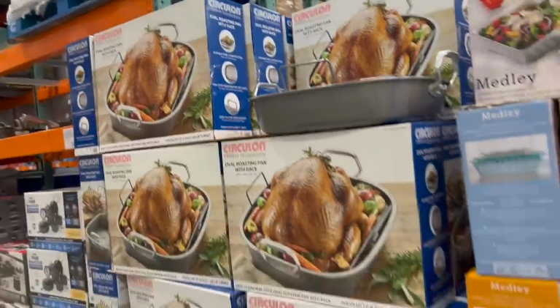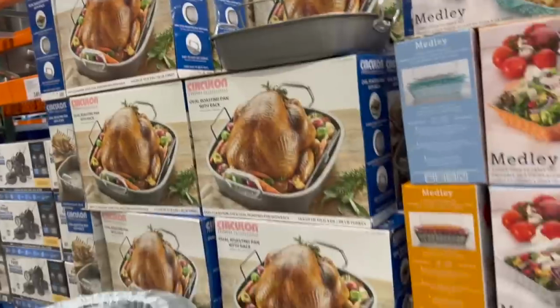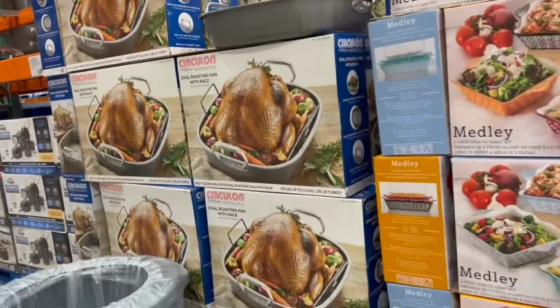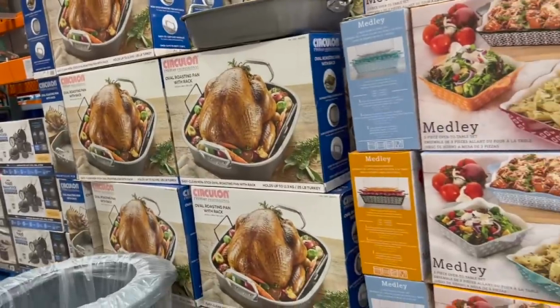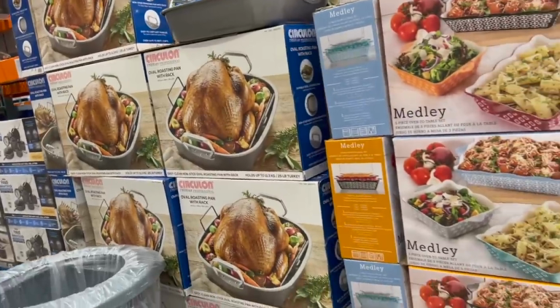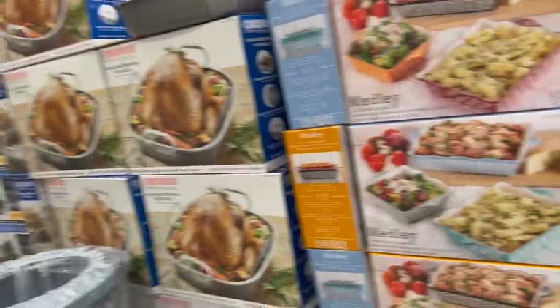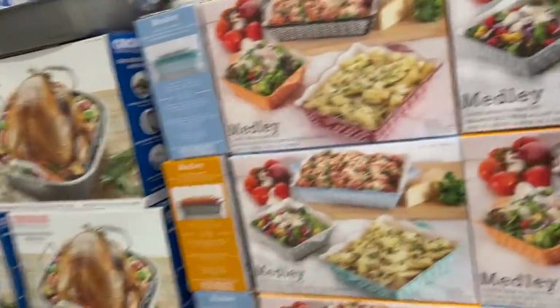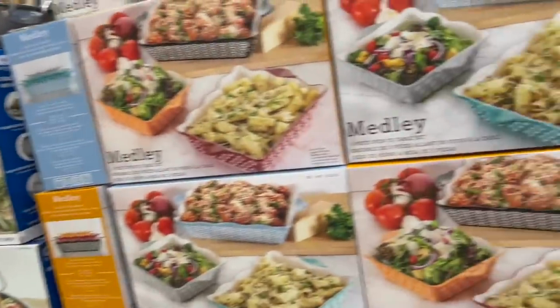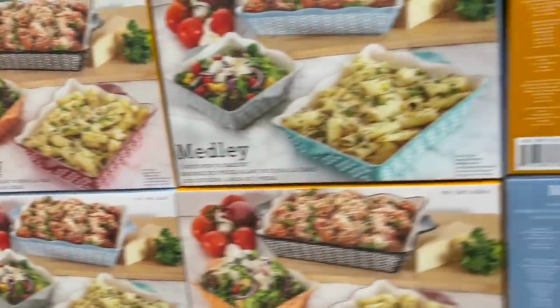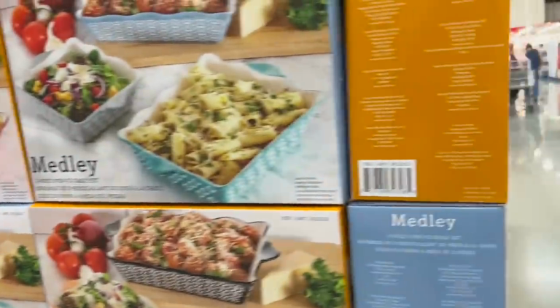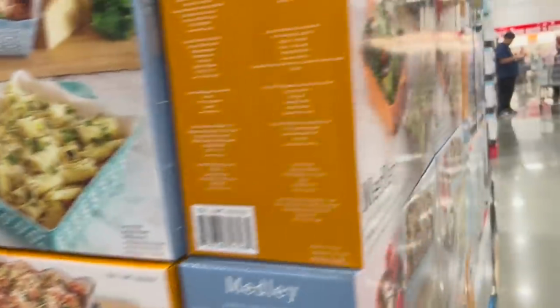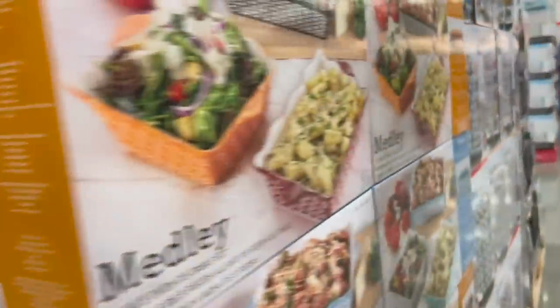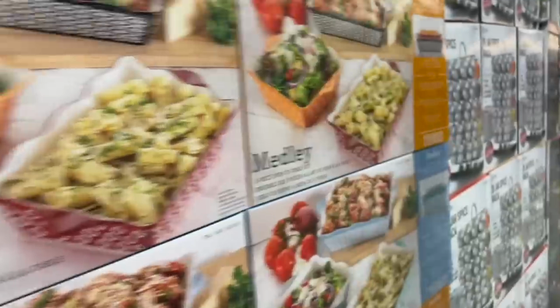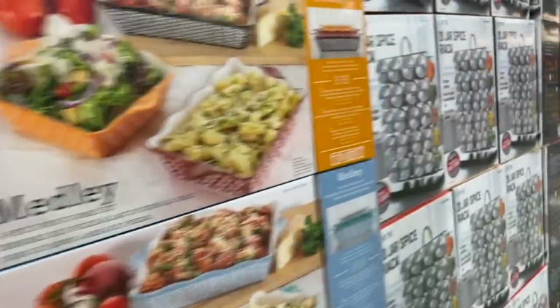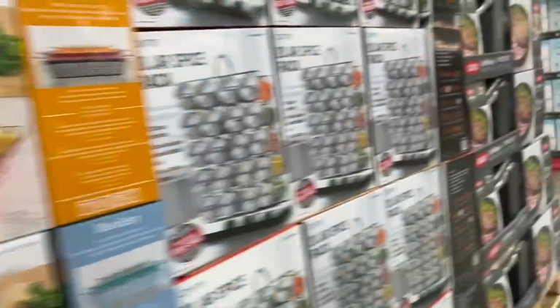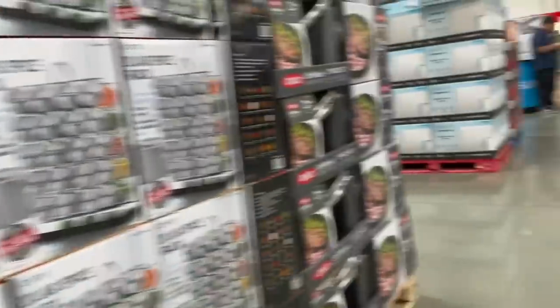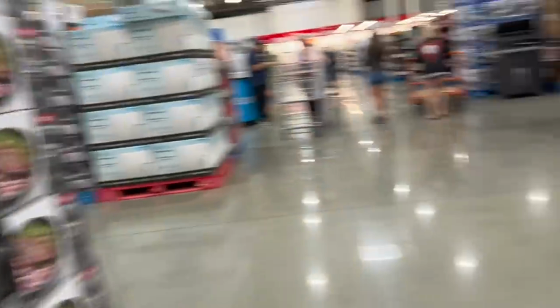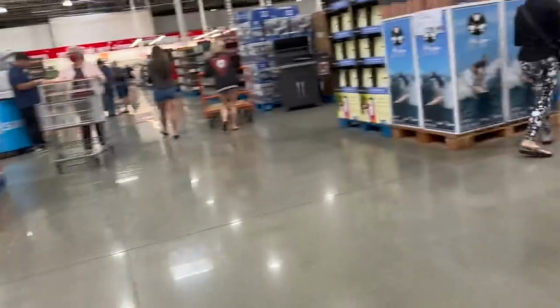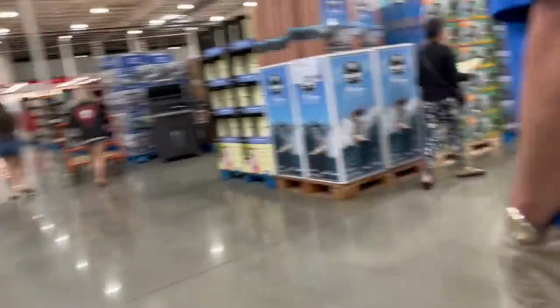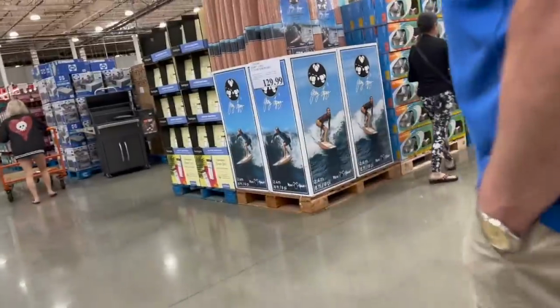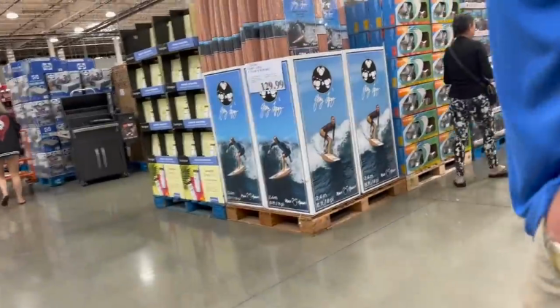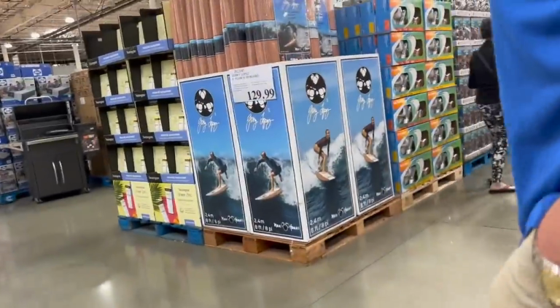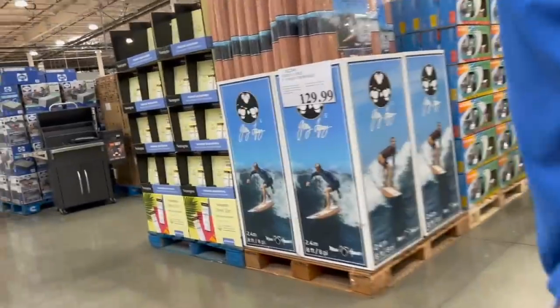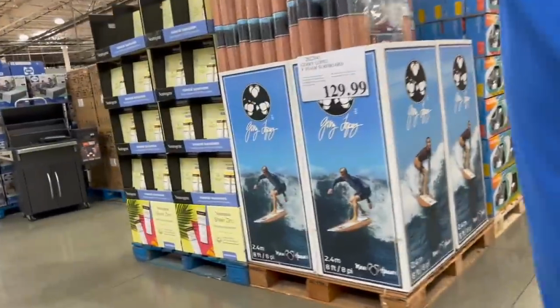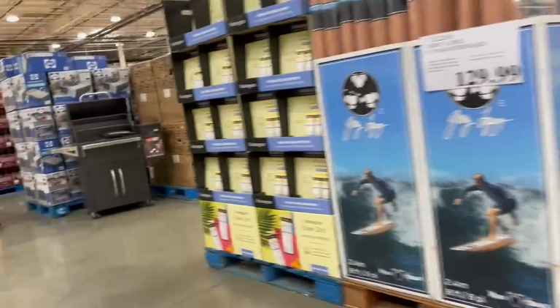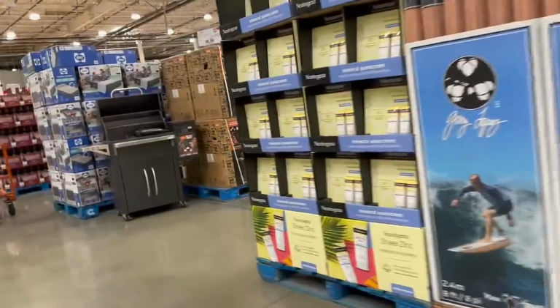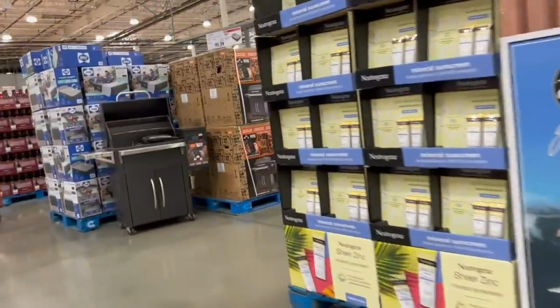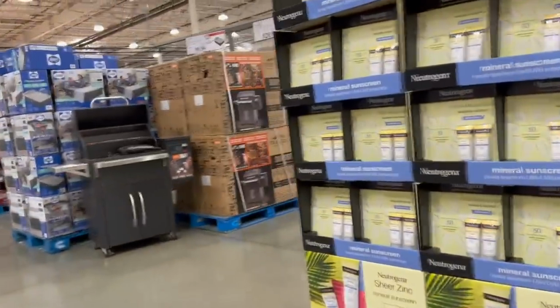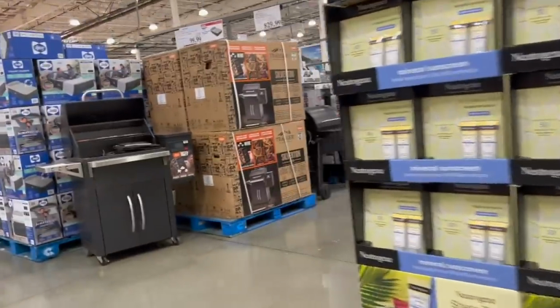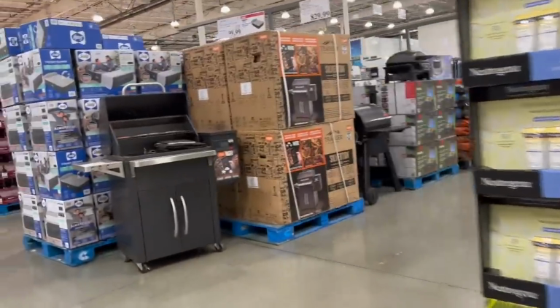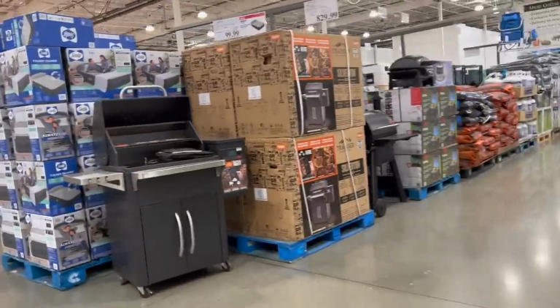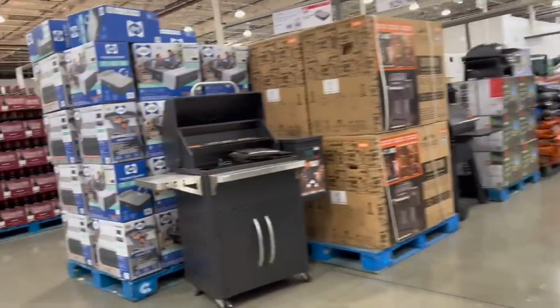We are still waiting for the price of turkeys to come out — hopefully it will come out next week and we'll let you know what it is. But remember, we're here to look at food that we can't get in Indiana, so let's go back here.